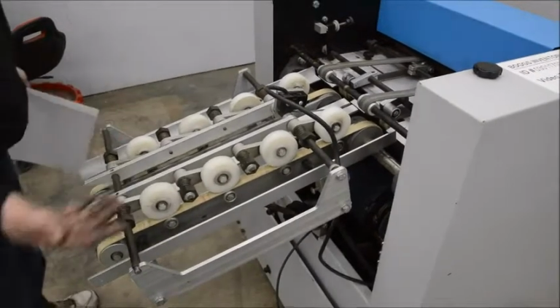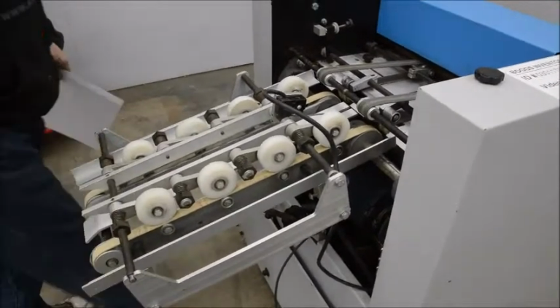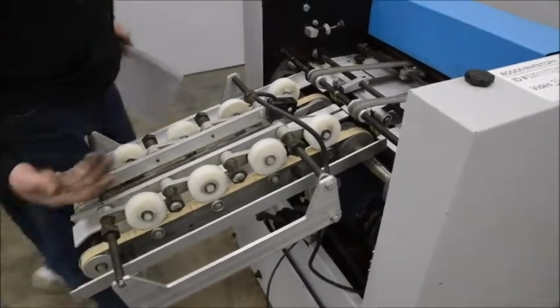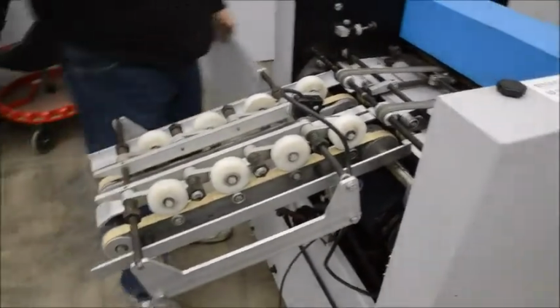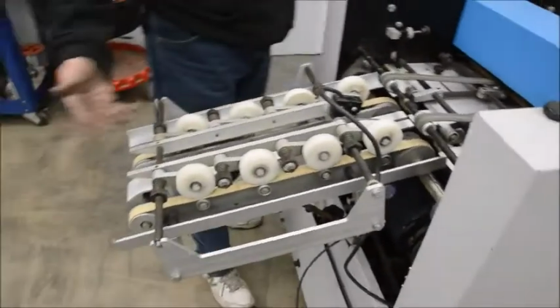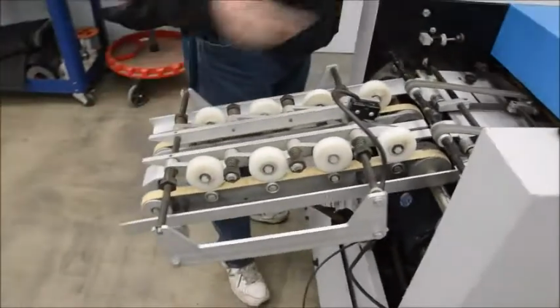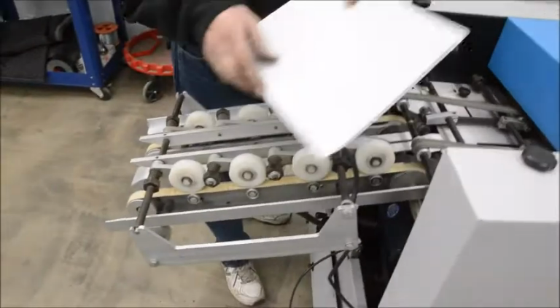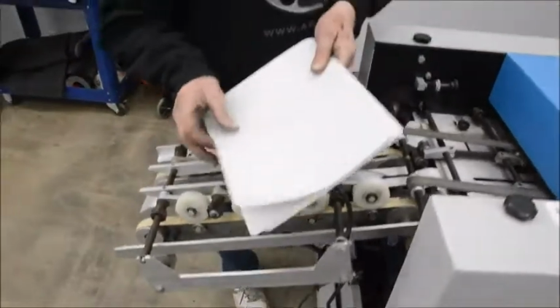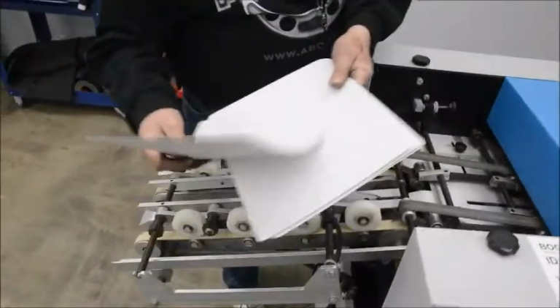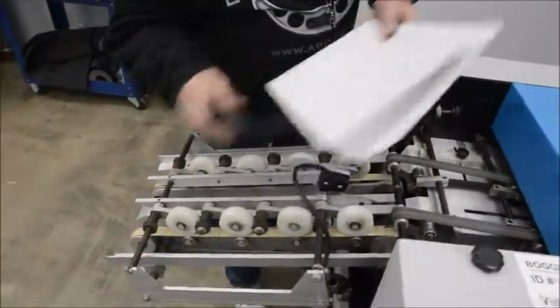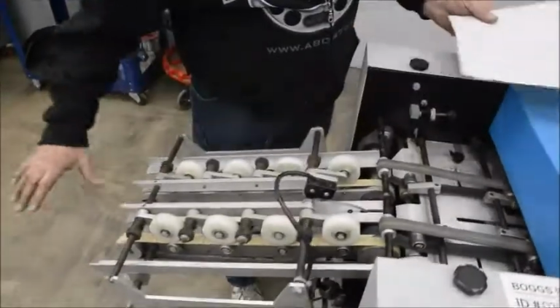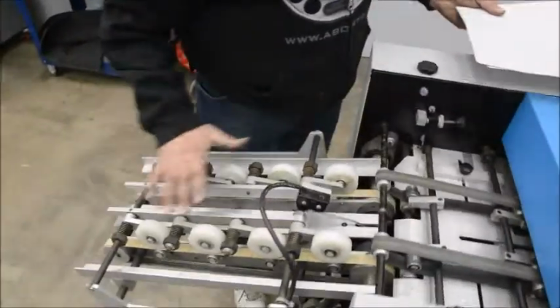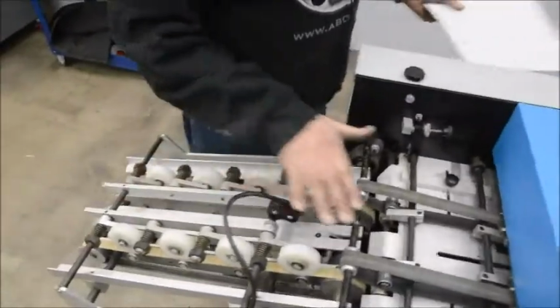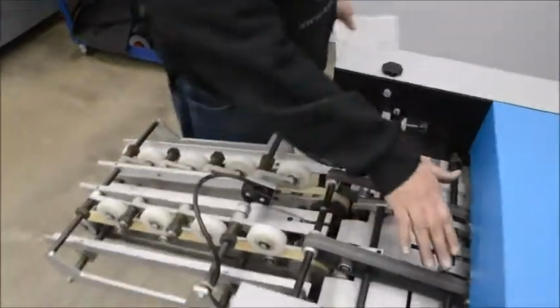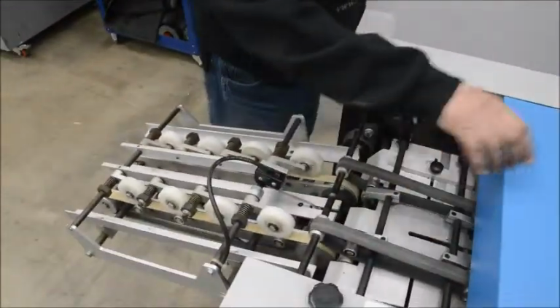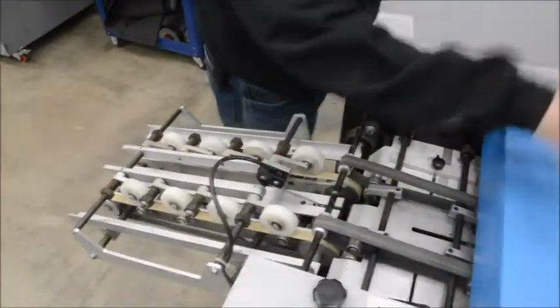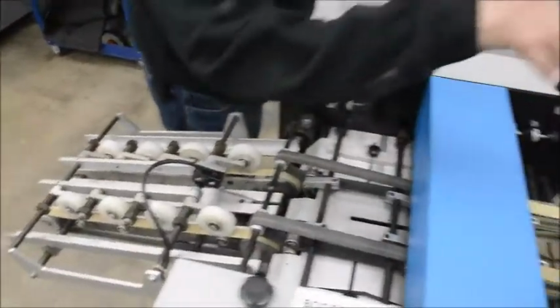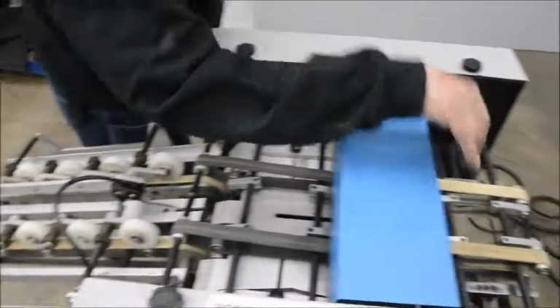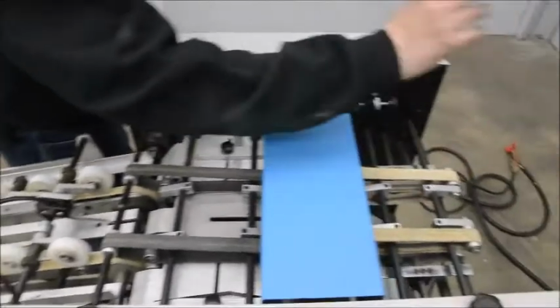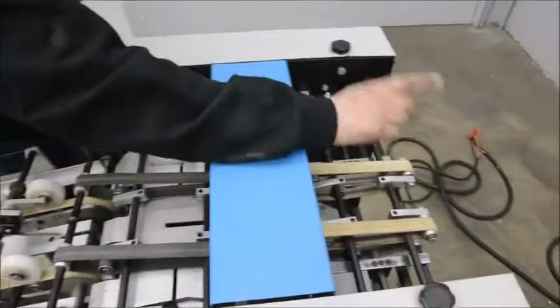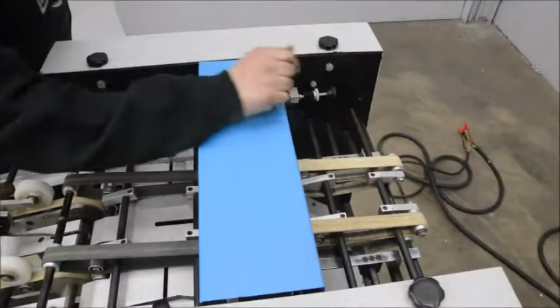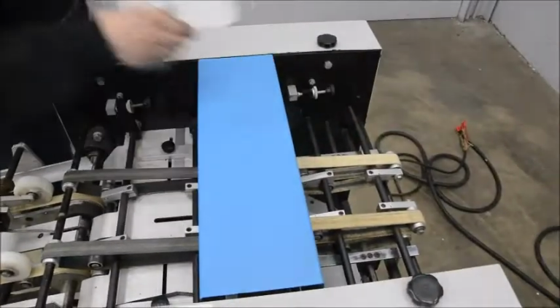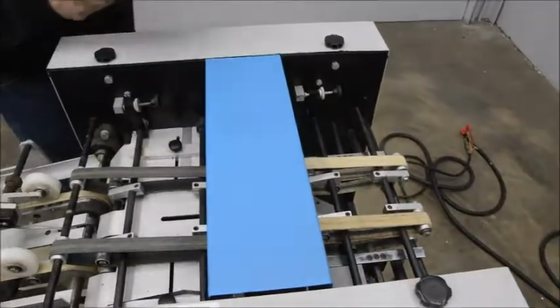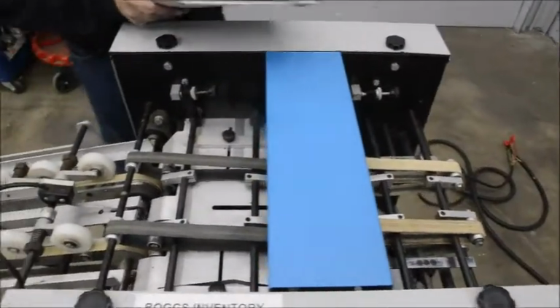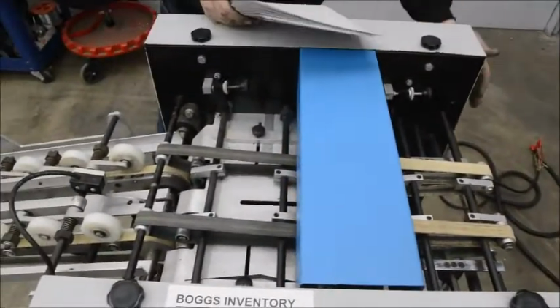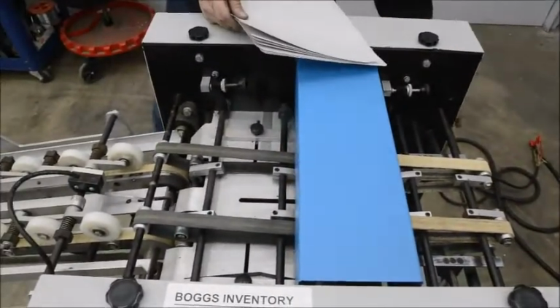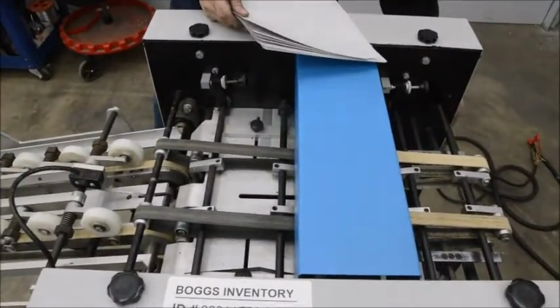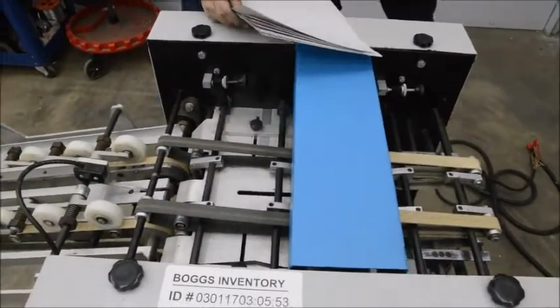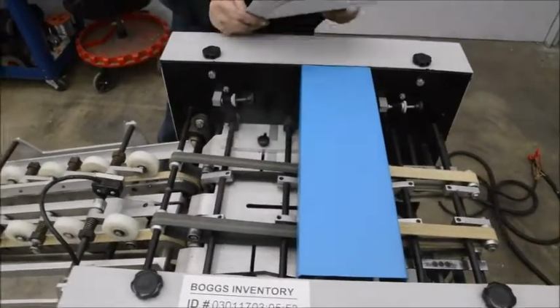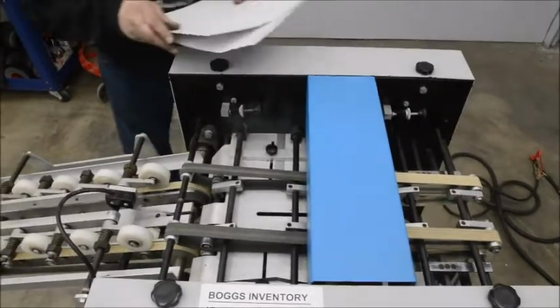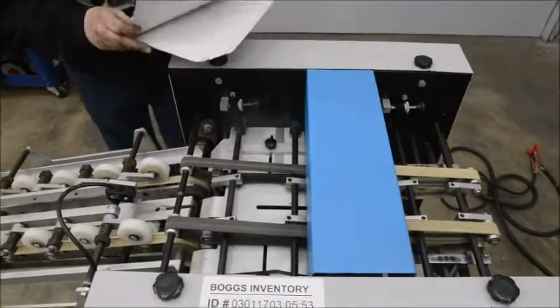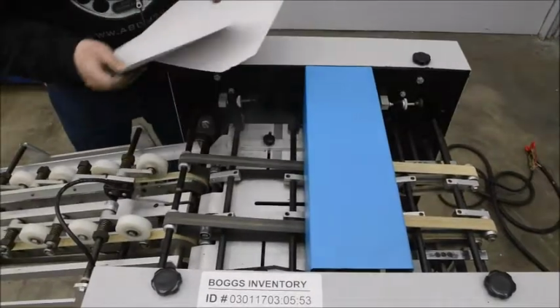What this thing does is takes booklets — we don't have any so I'm just going to run paper — booklets go up in here, it registers them, punches them, and spits them out onto your conveyor. So we'll run some paper here.